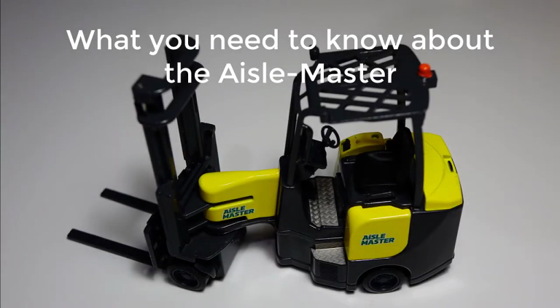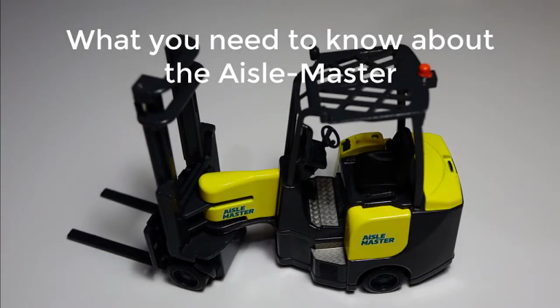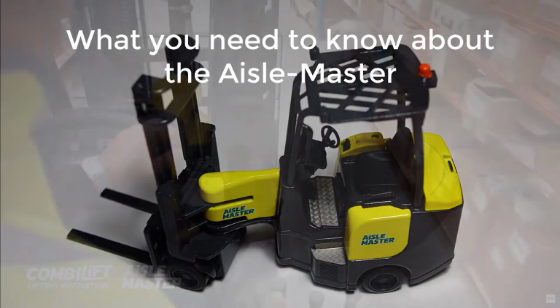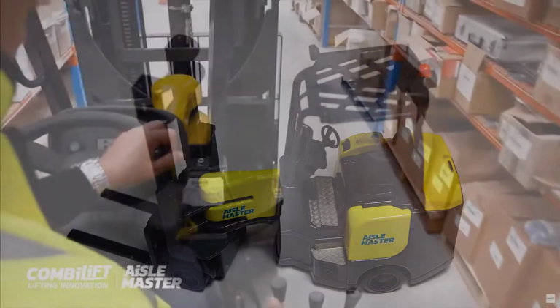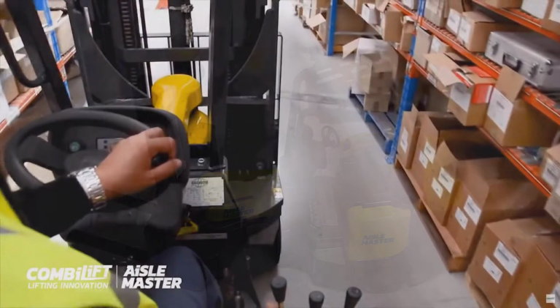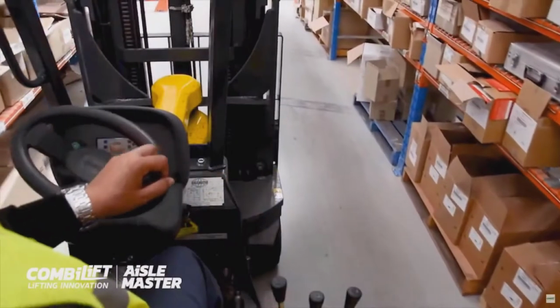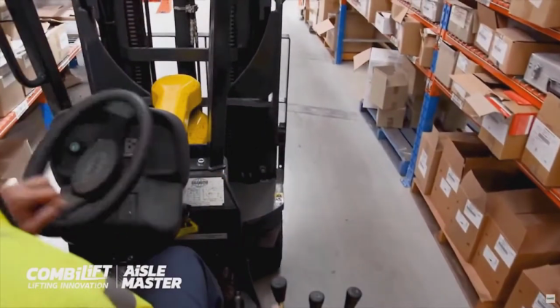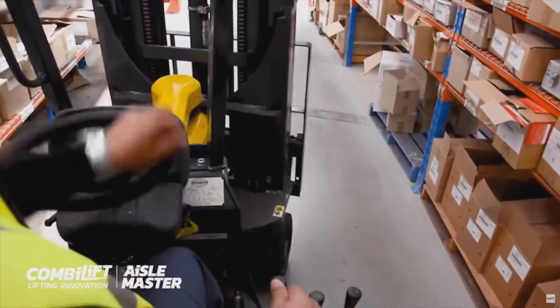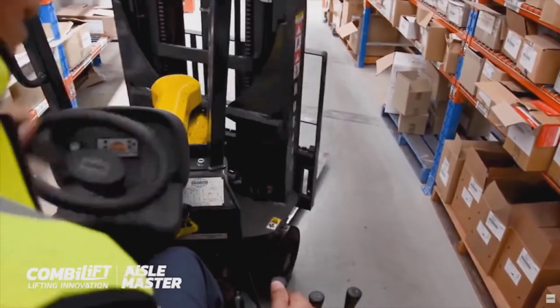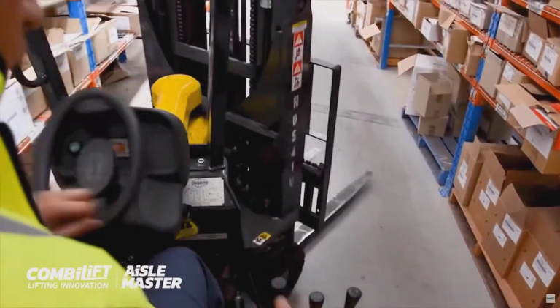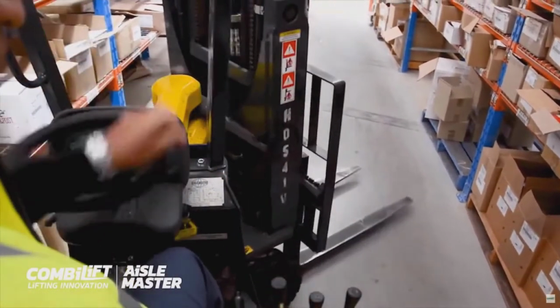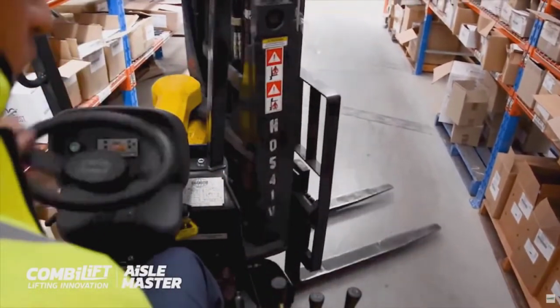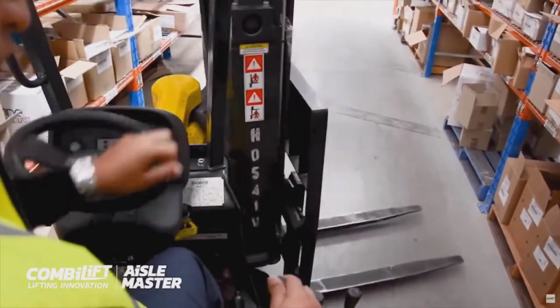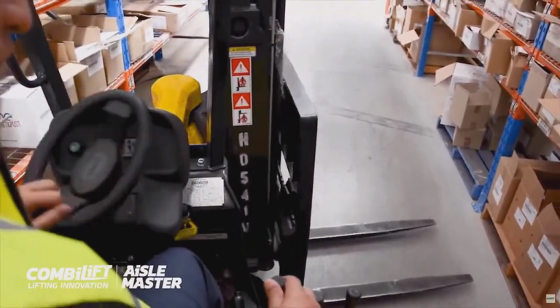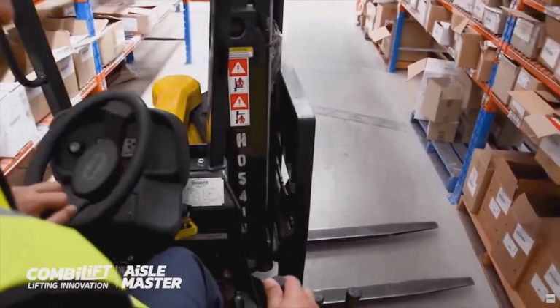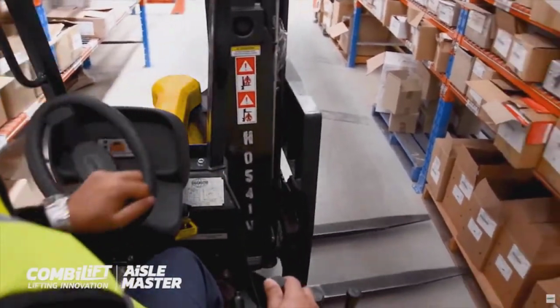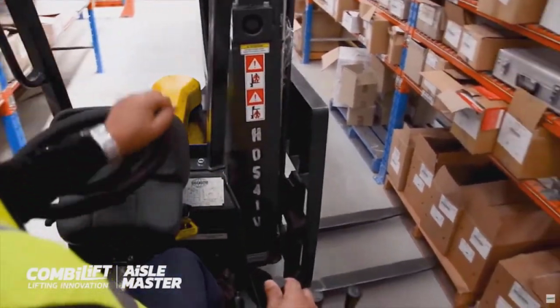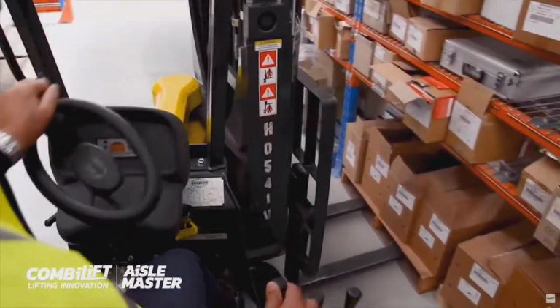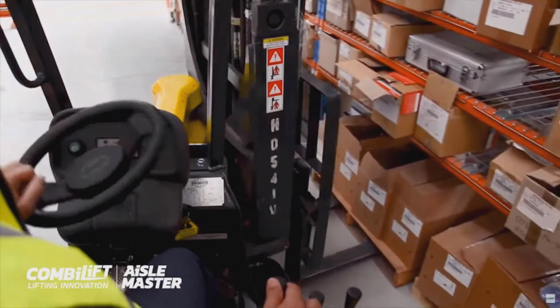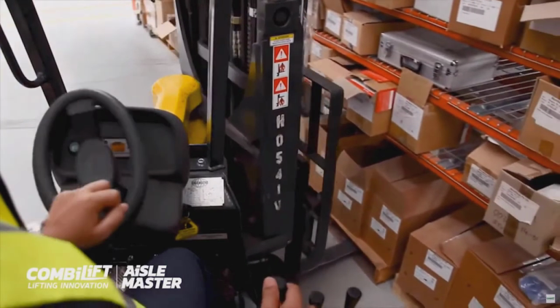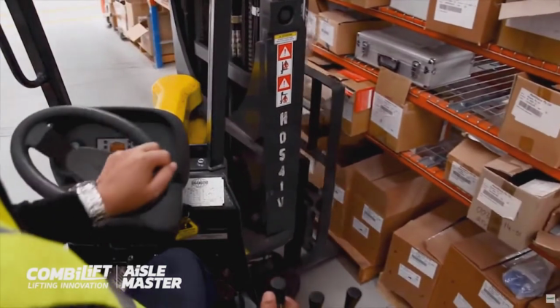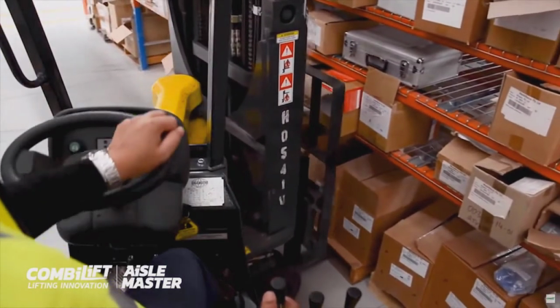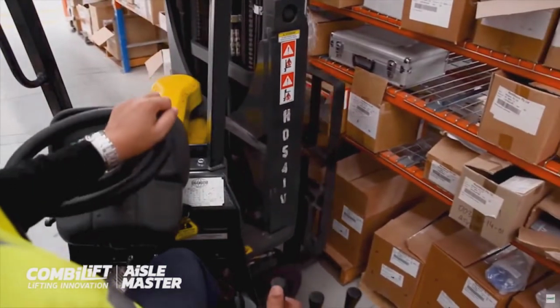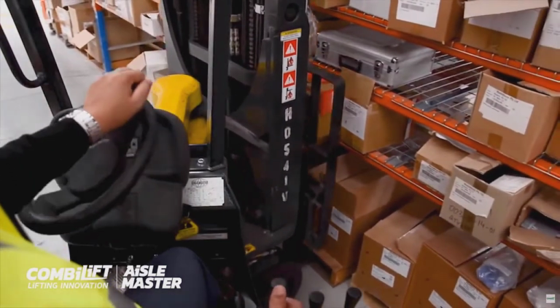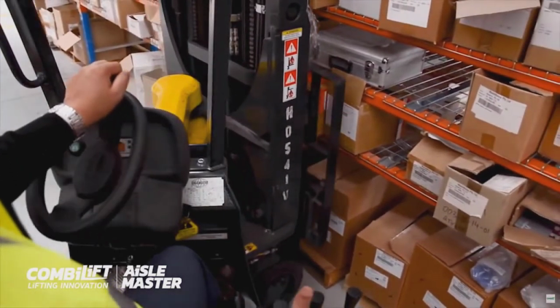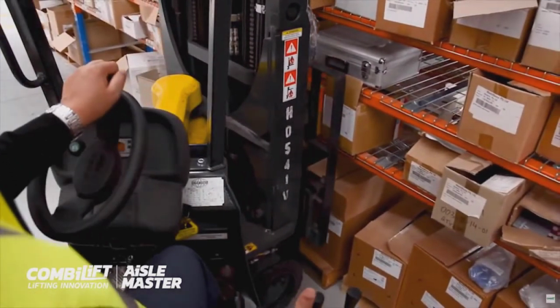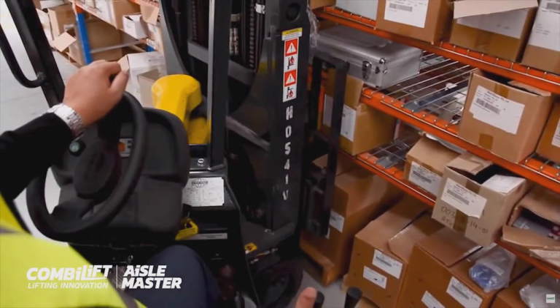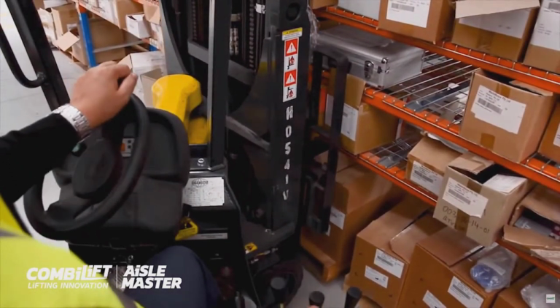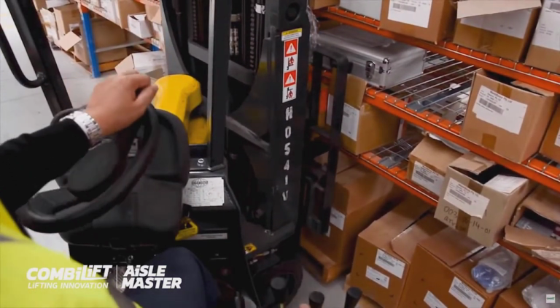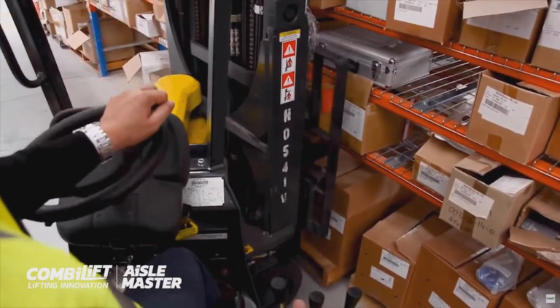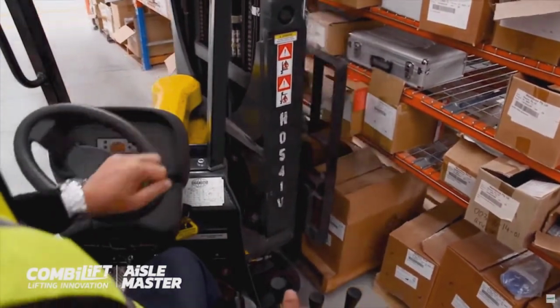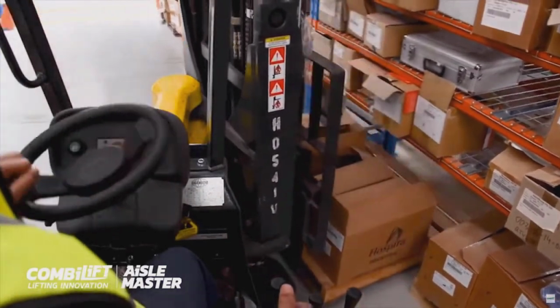This is Andrew Clarke, the logistics linchpin, helping you to scale up without stress. If you're not familiar with the Aisle Master, this is a type of forklift that you really need to know about.